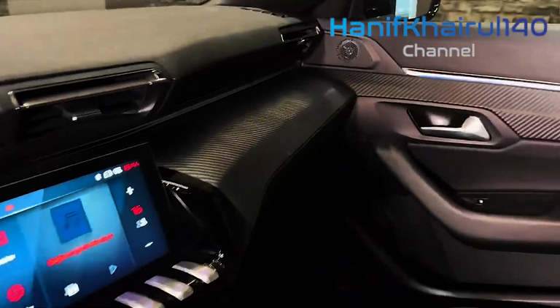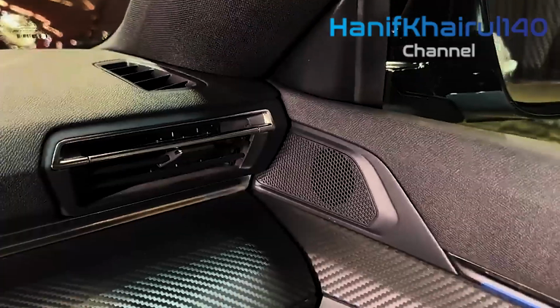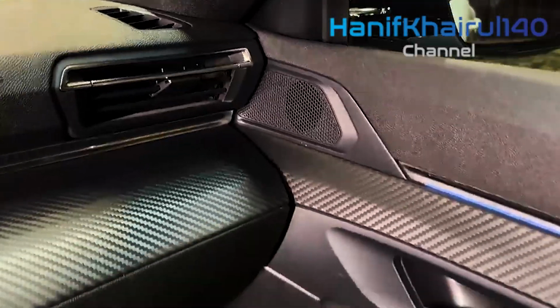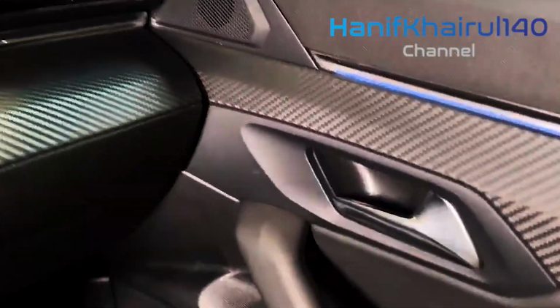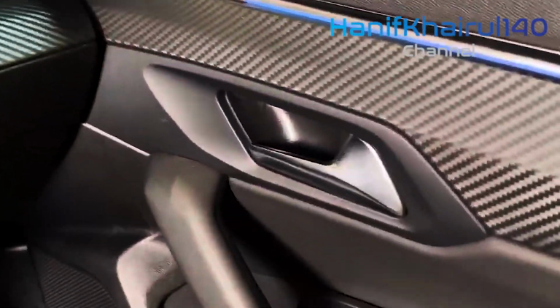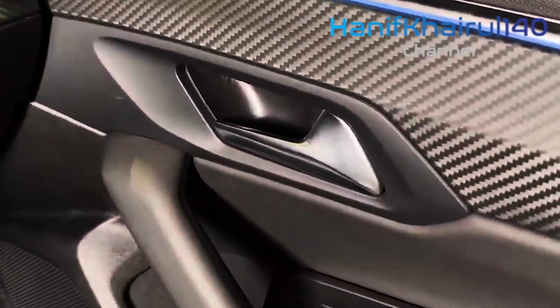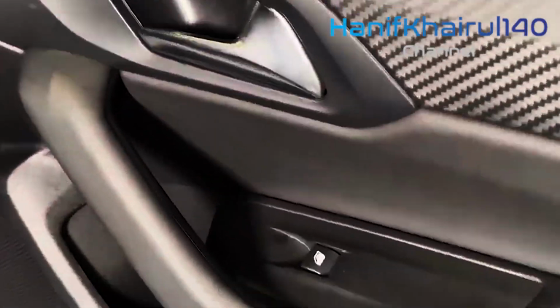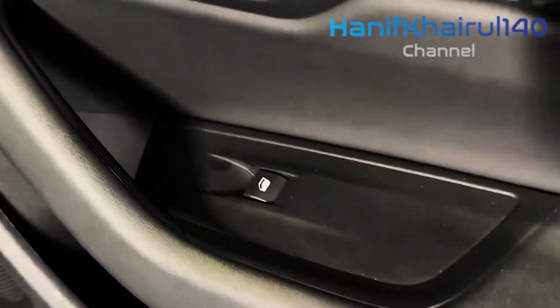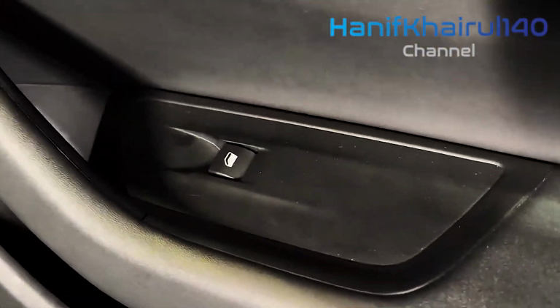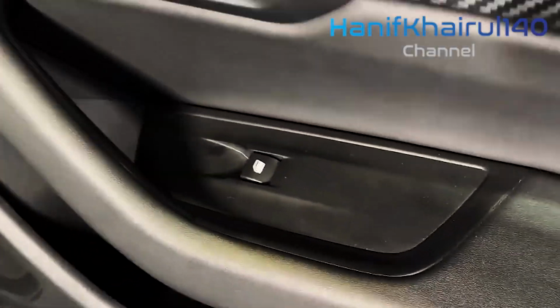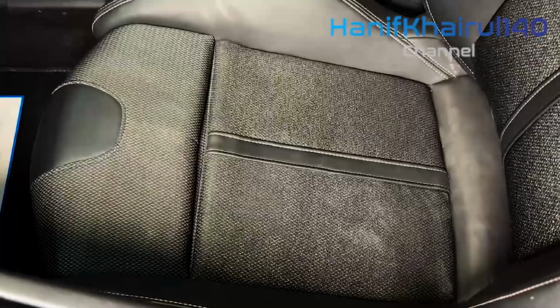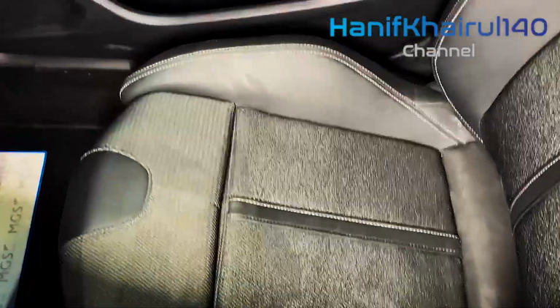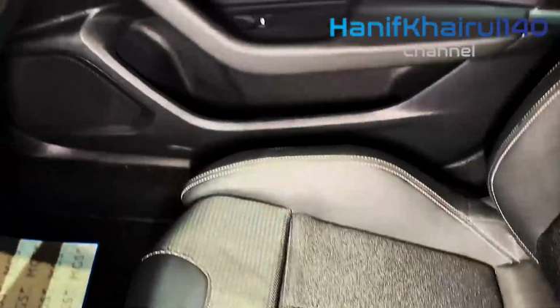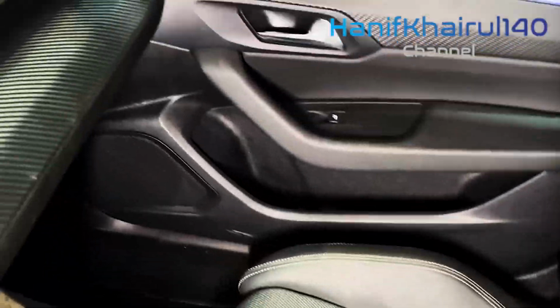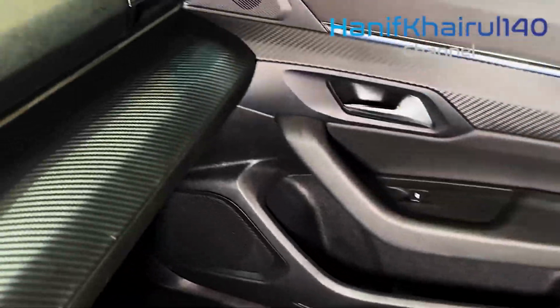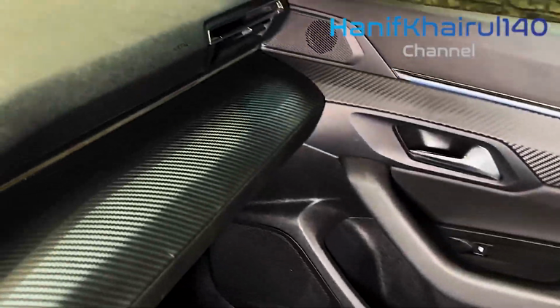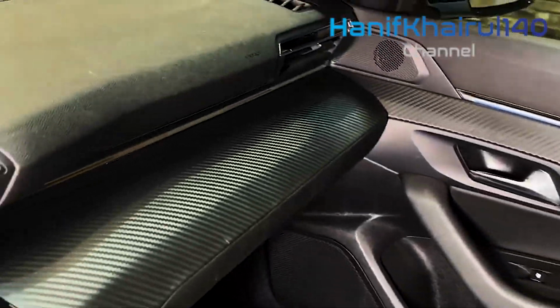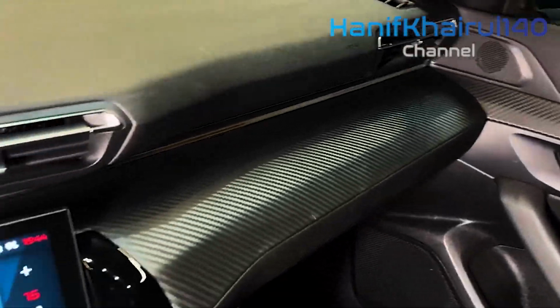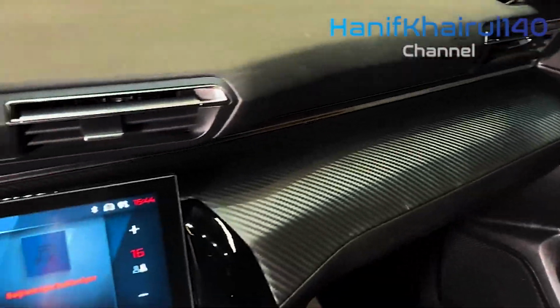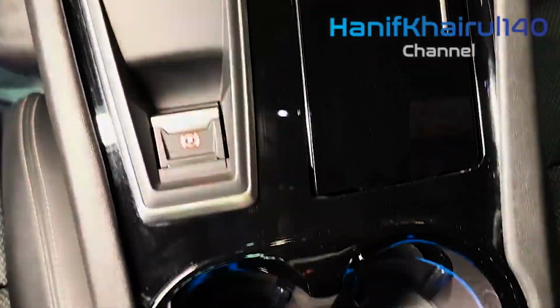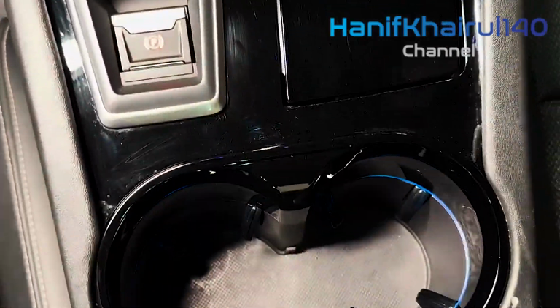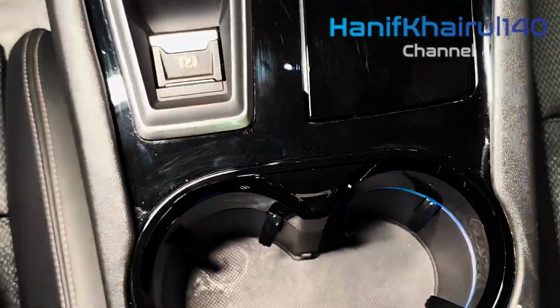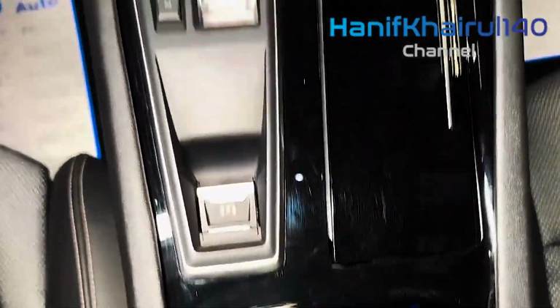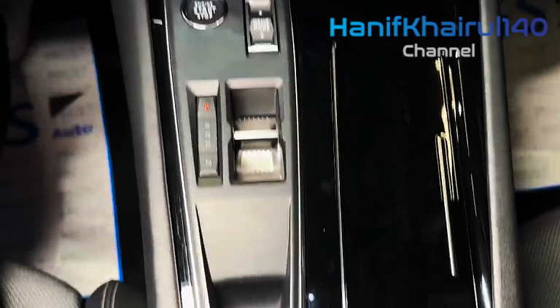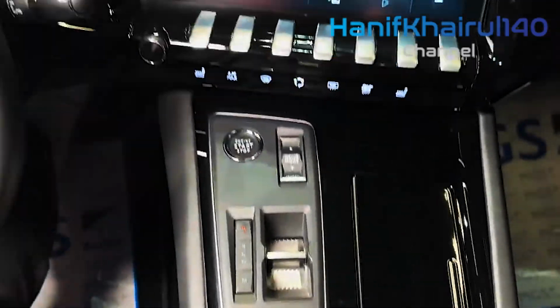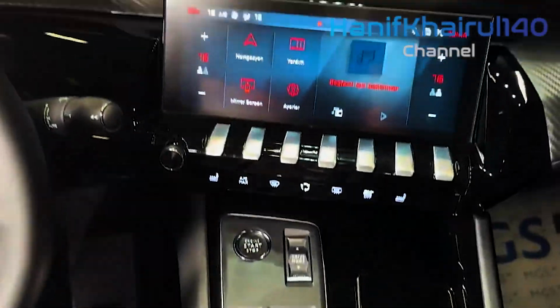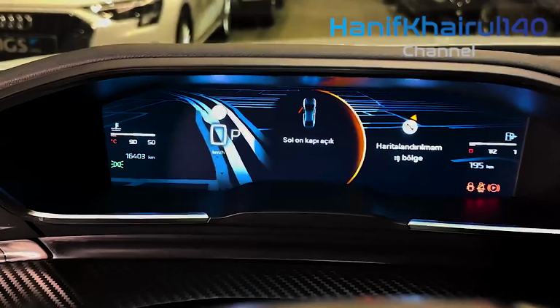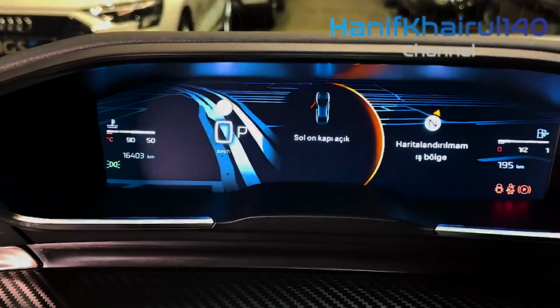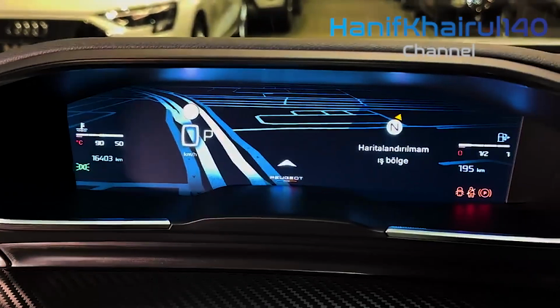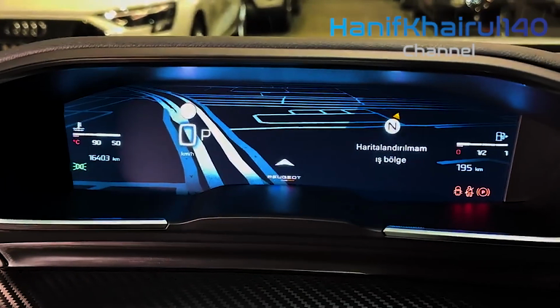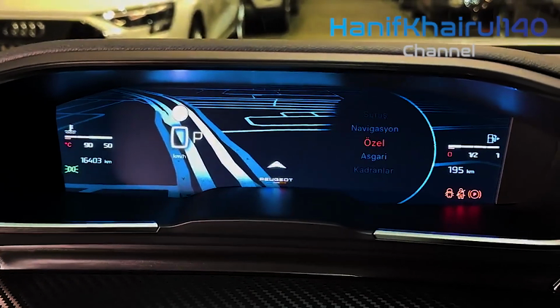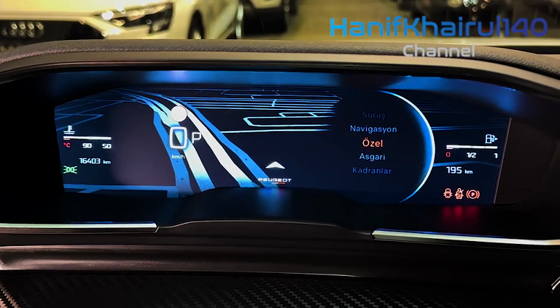The 508 Sport Engineered's appeal lies in its combination of dramatic looks, business-class motorway cruising, zero tailpipe emissions for up to 34 miles, and company-friendly tax.